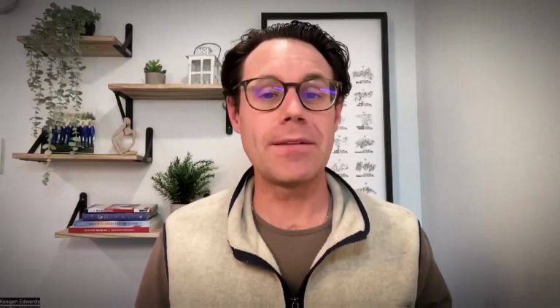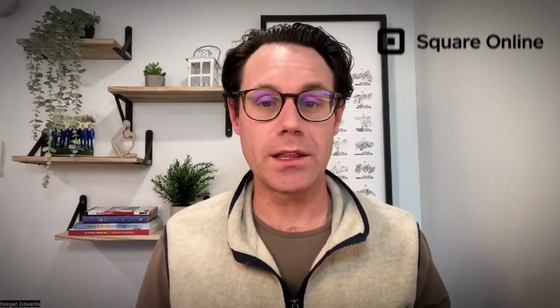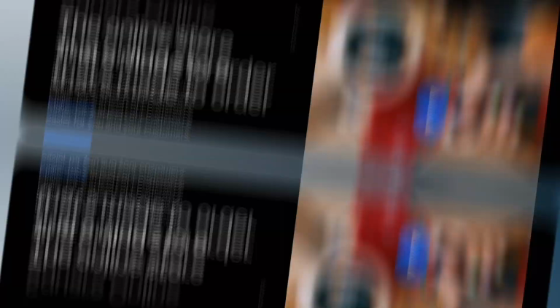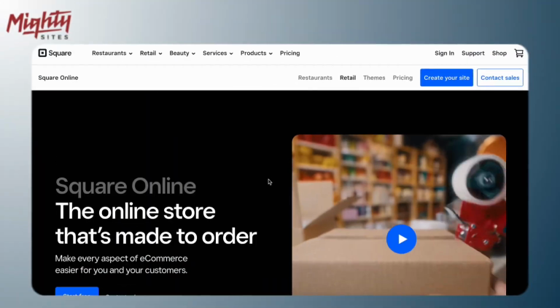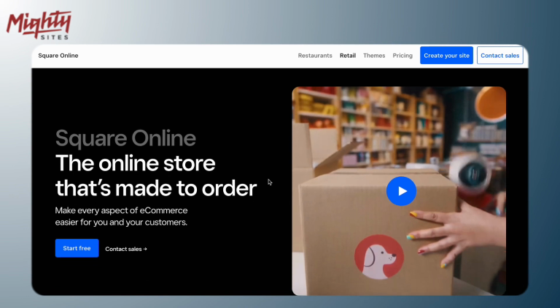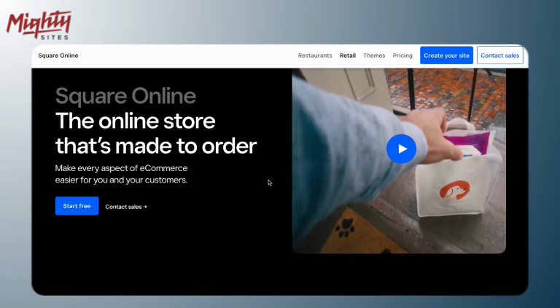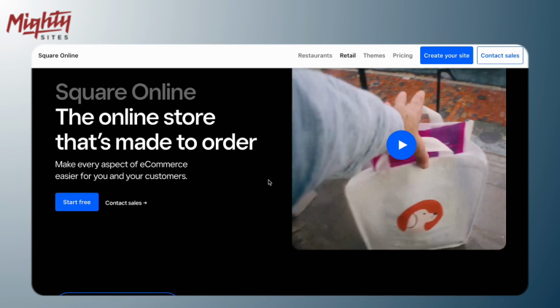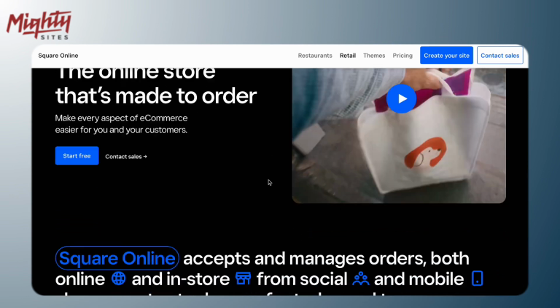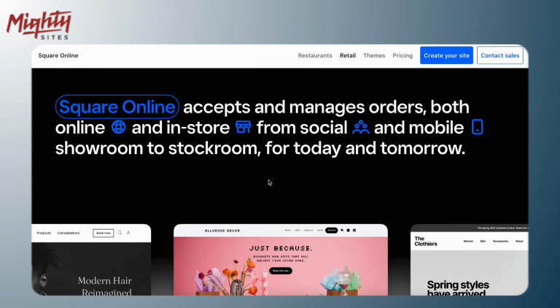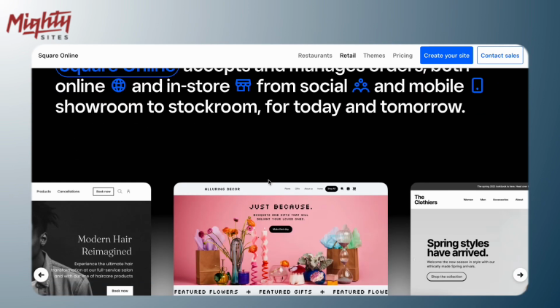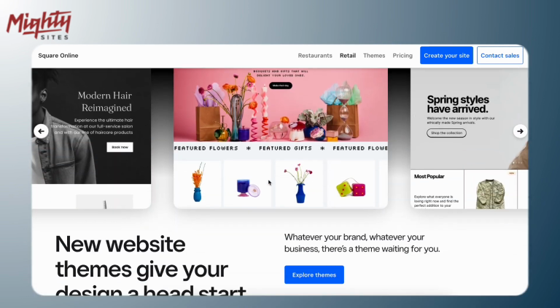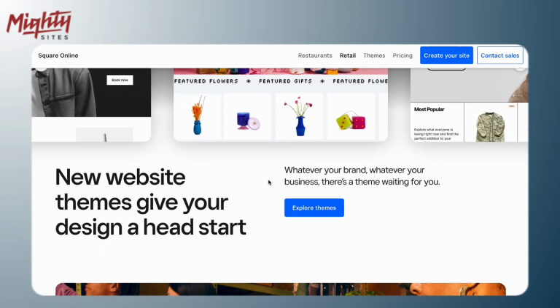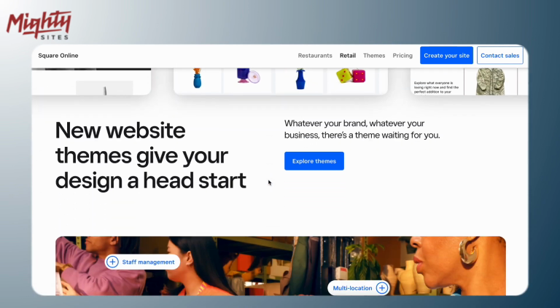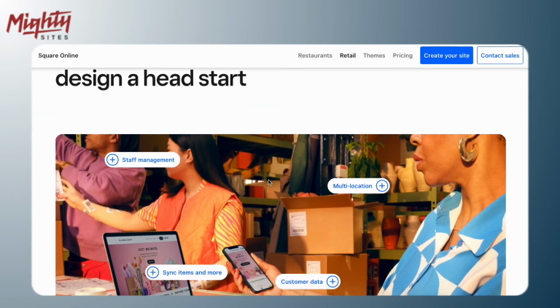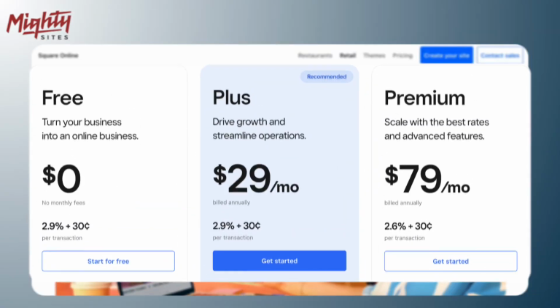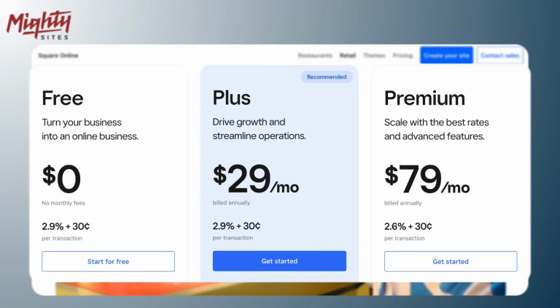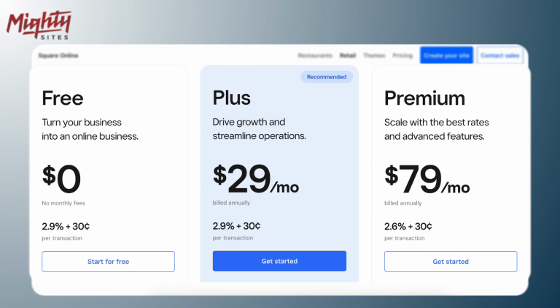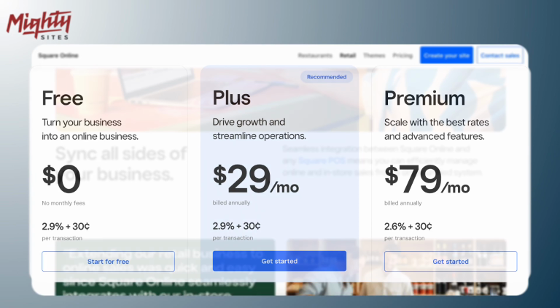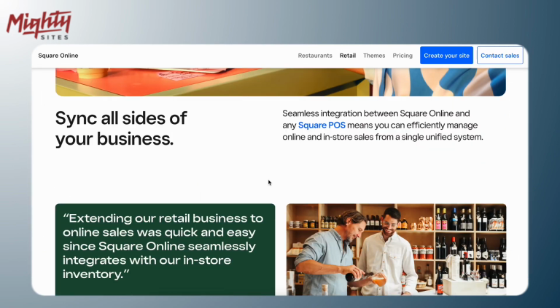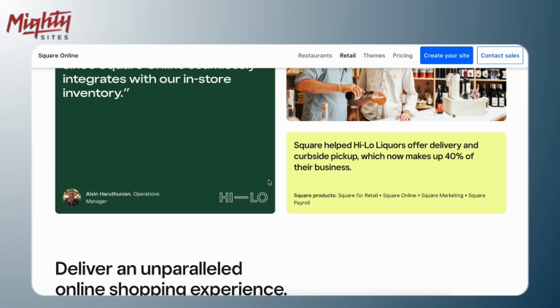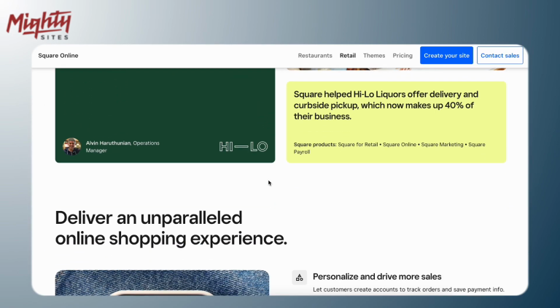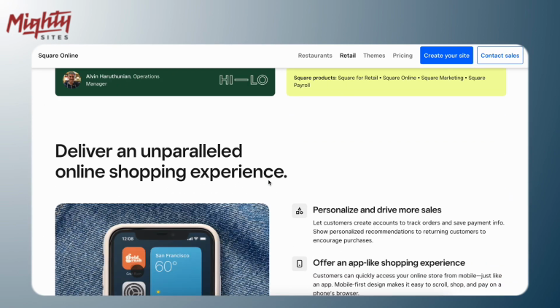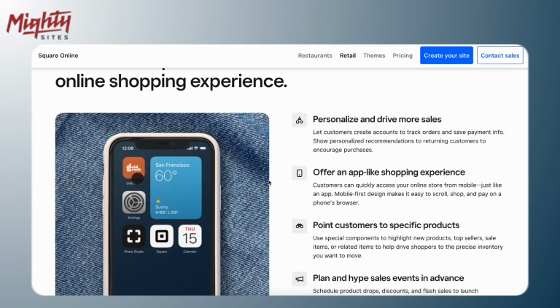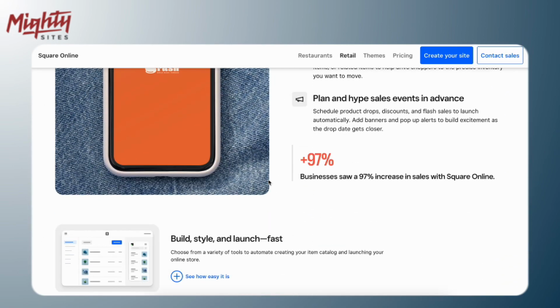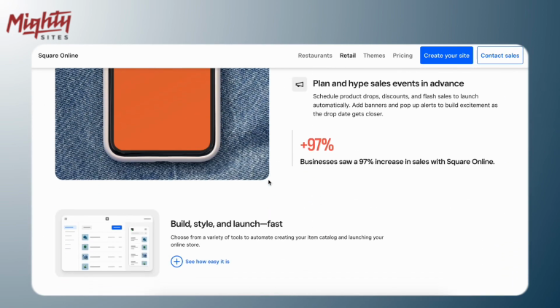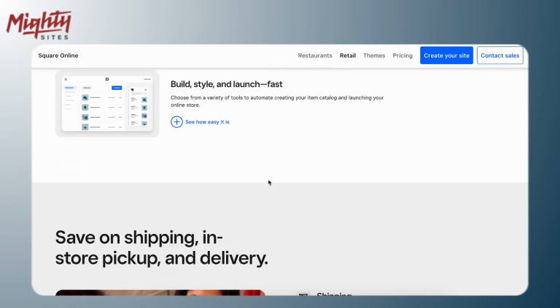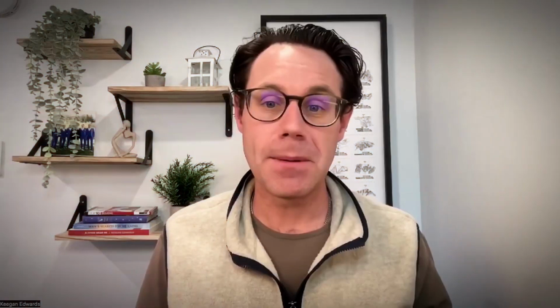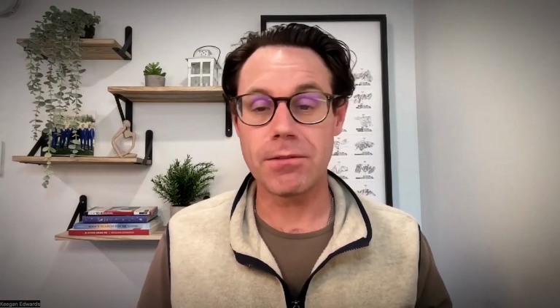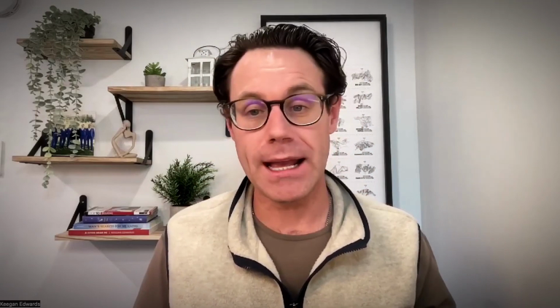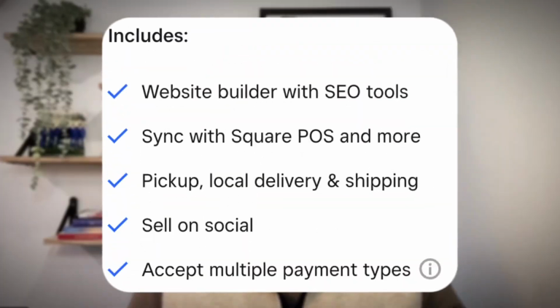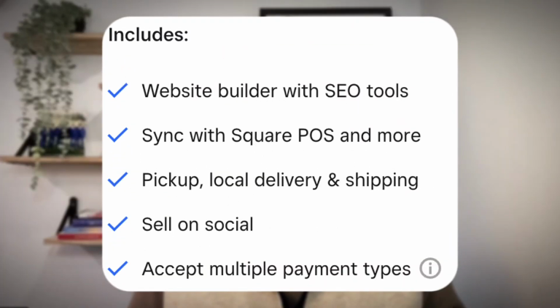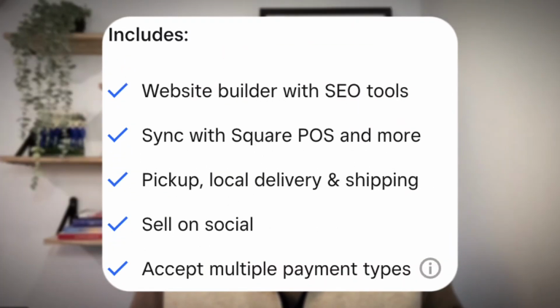And then we have Square Online. If you're already using Square for your point of sale, Square Online is a great way to build a website that connects seamlessly with it. The free plan lets you create a basic website with online ordering, which is perfect for restaurants or cafes. Keep in mind the free plan has some limitations on customization.